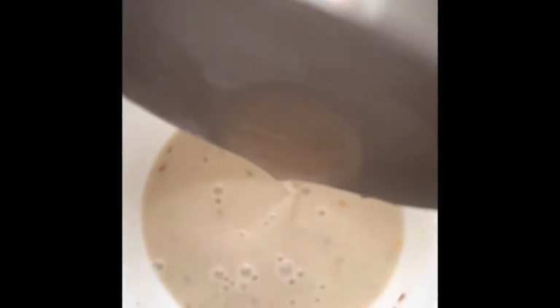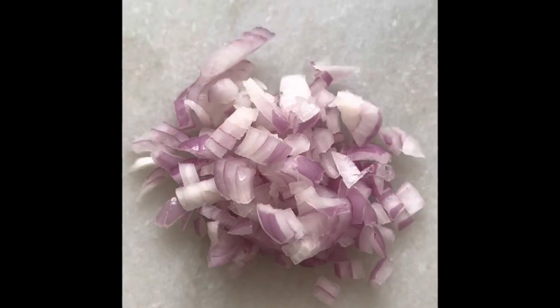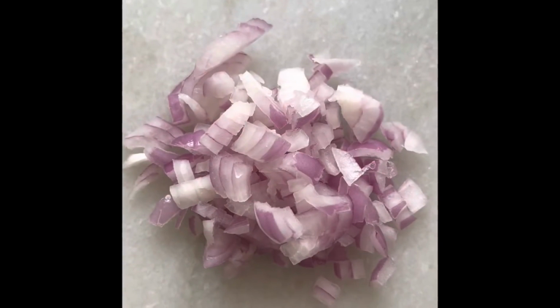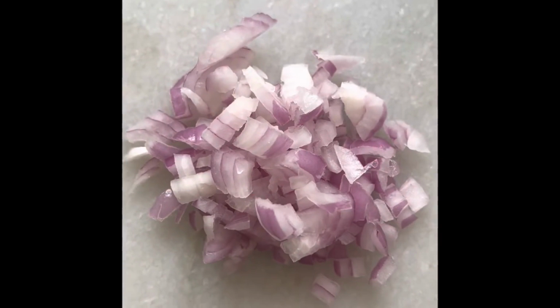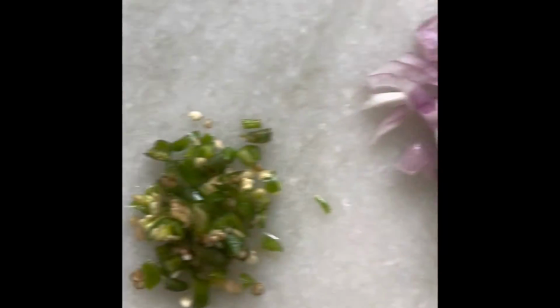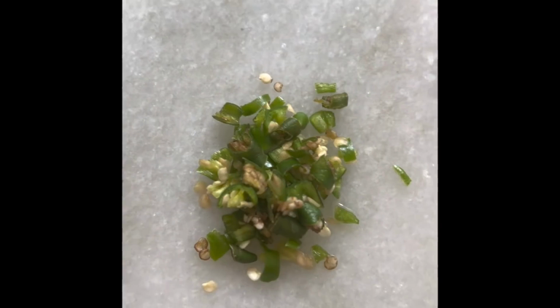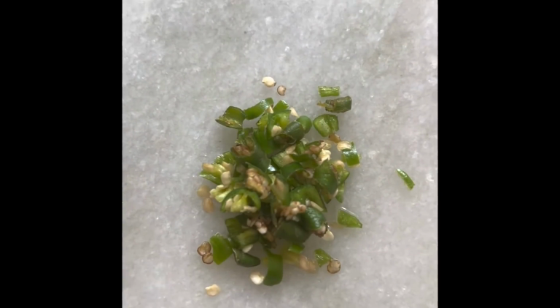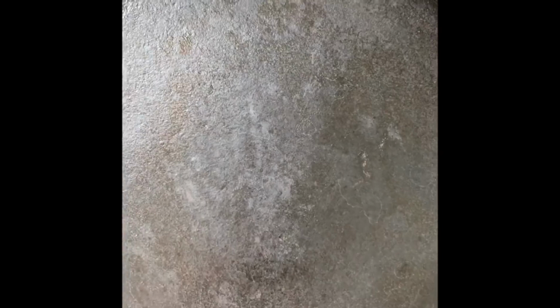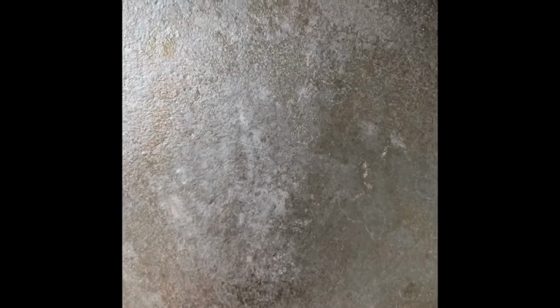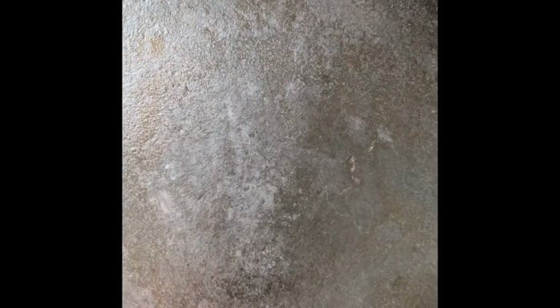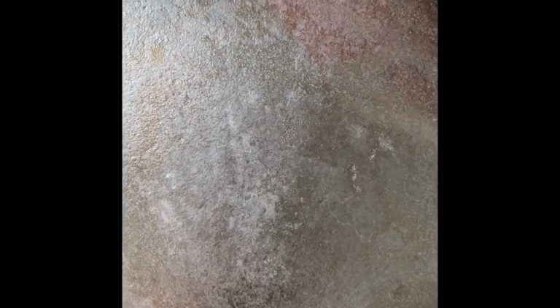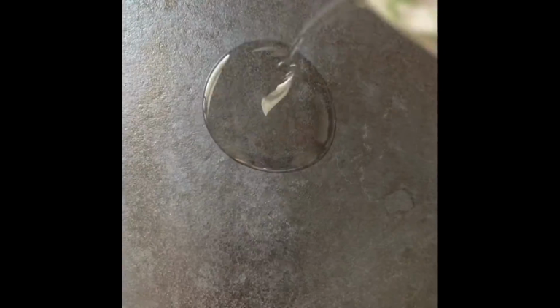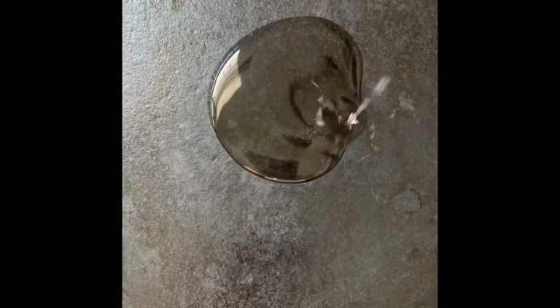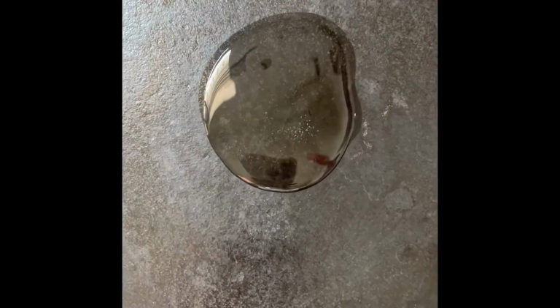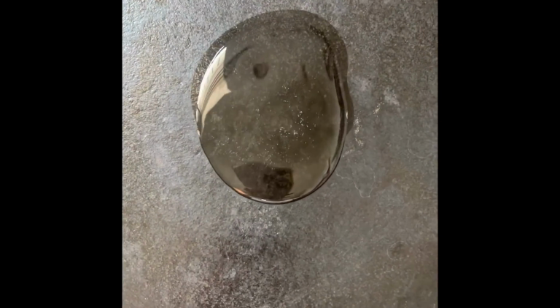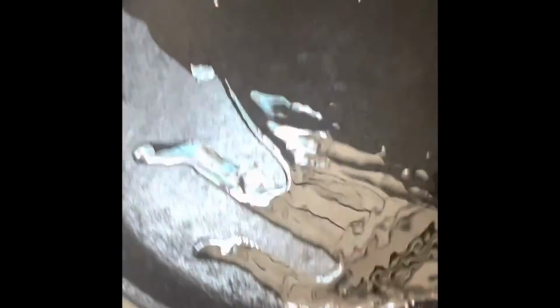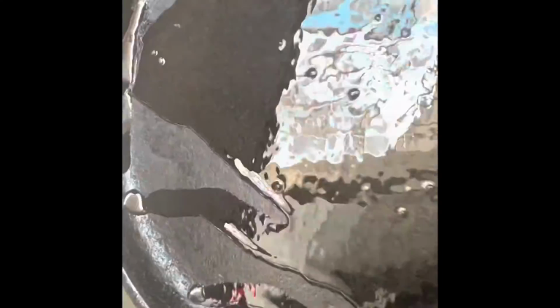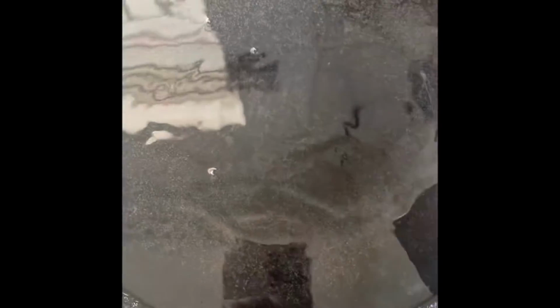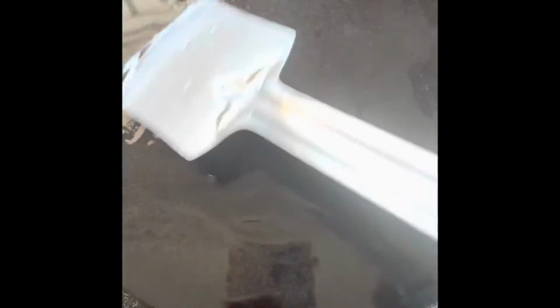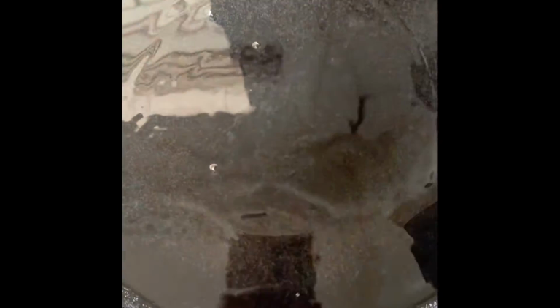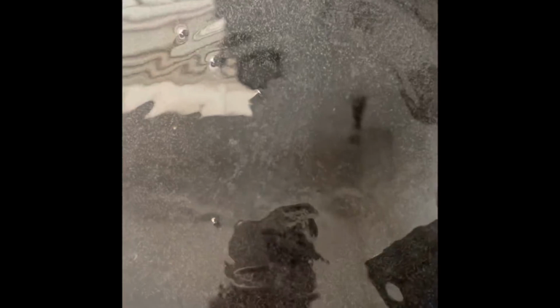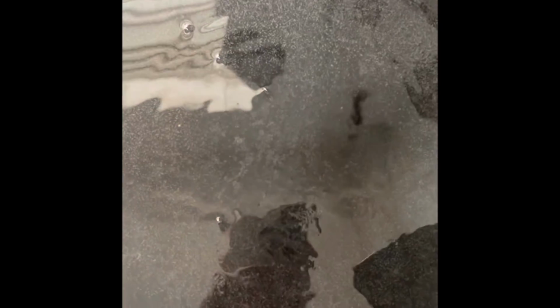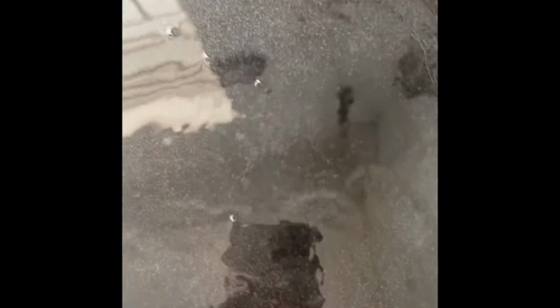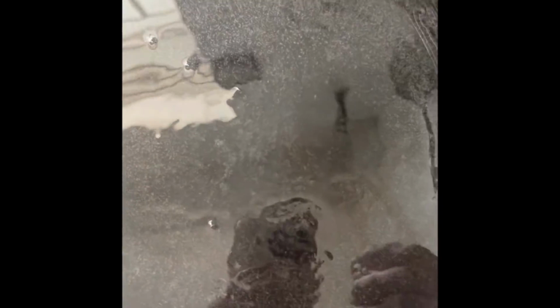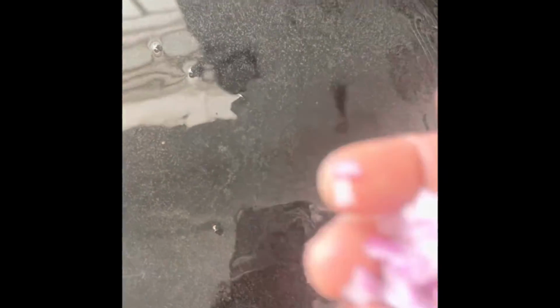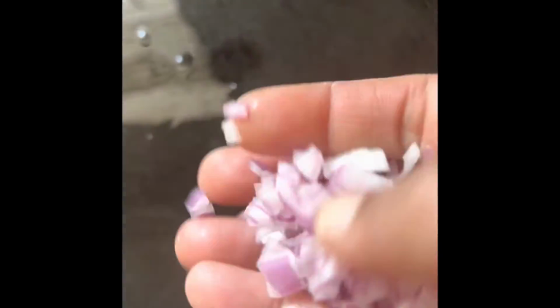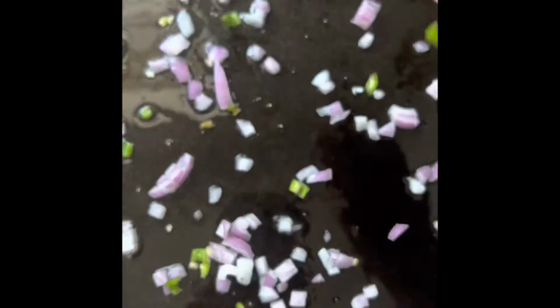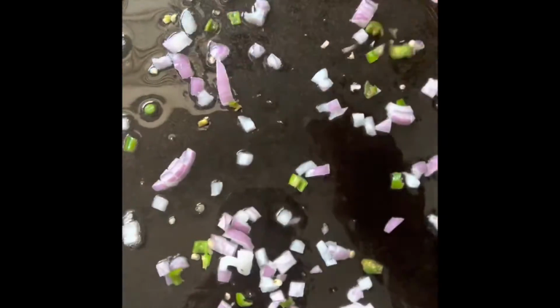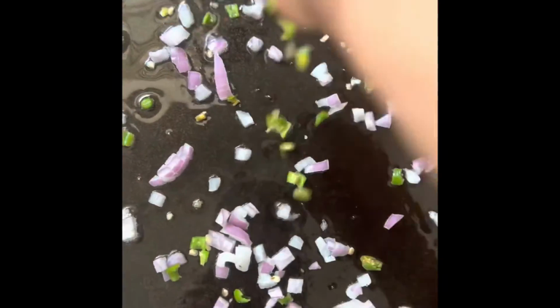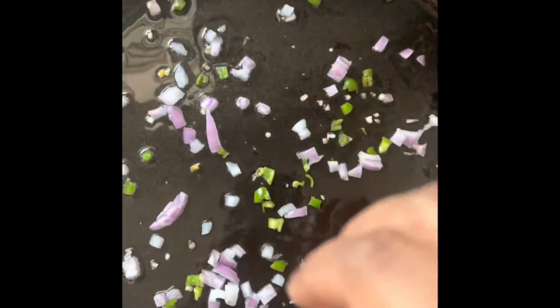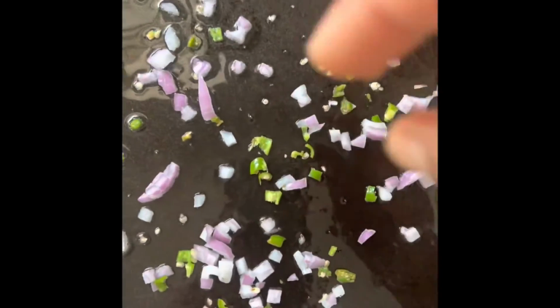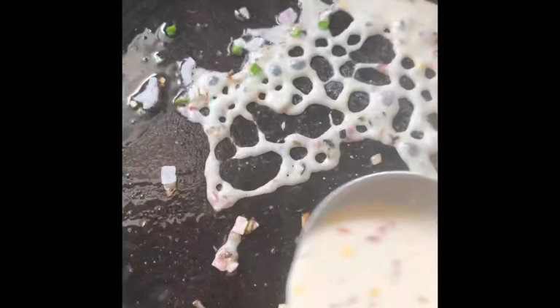We need onion and green chilies, finely chopped. Heat iron tawa, pour some oil and spread it on the tawa so that the batter does not stick. Add onion and green chilies and pour the batter to make the dosa.